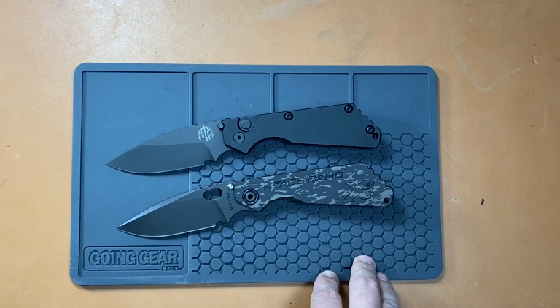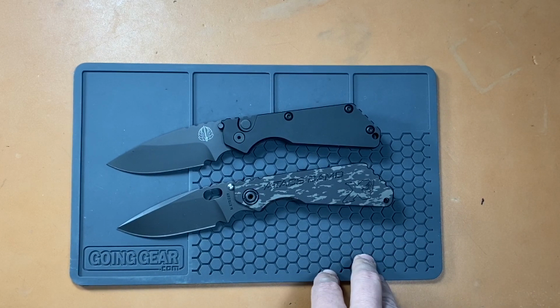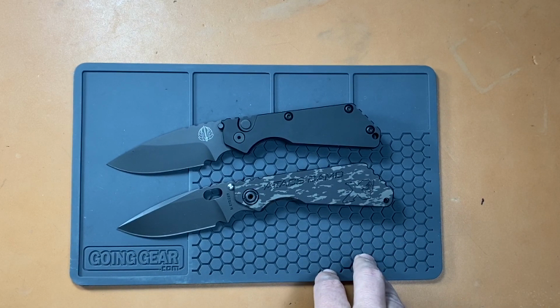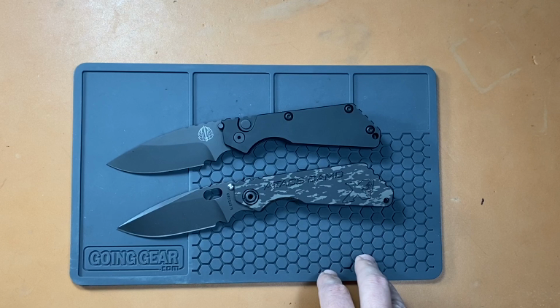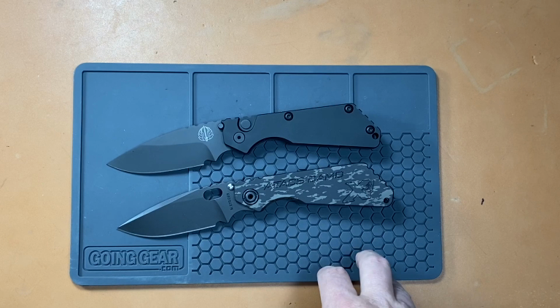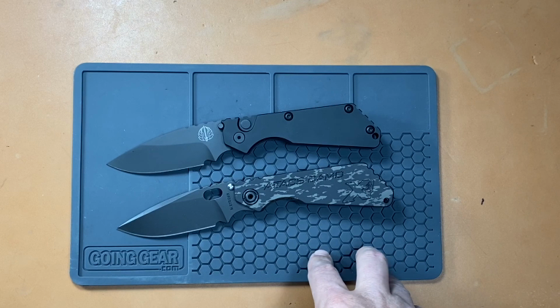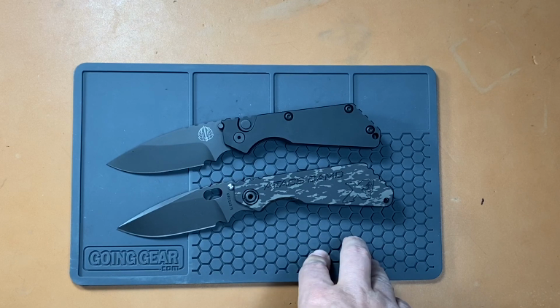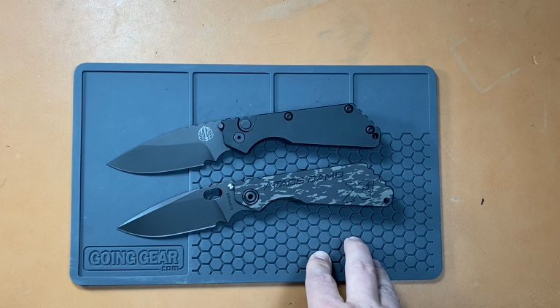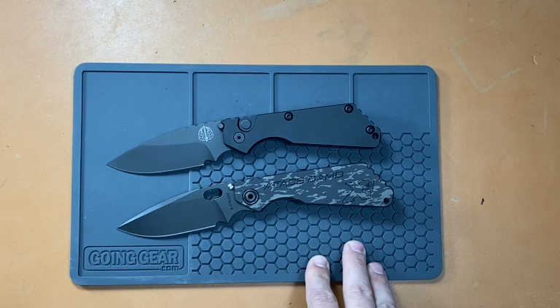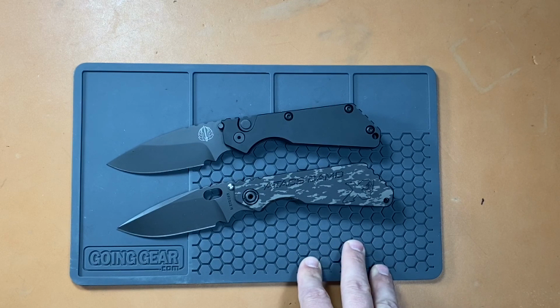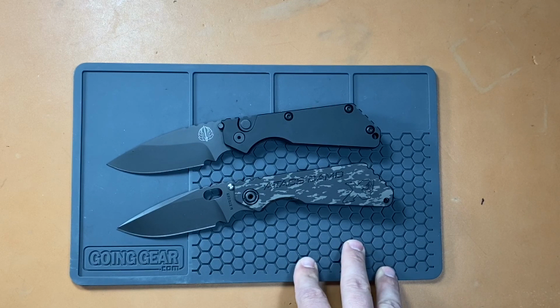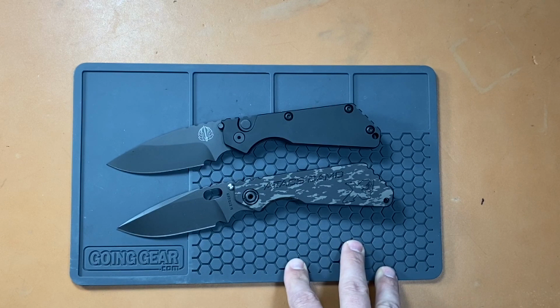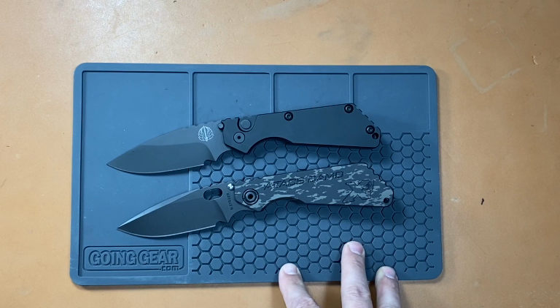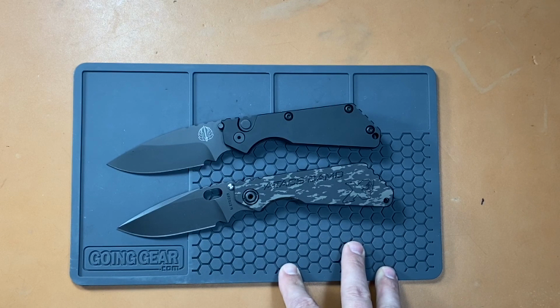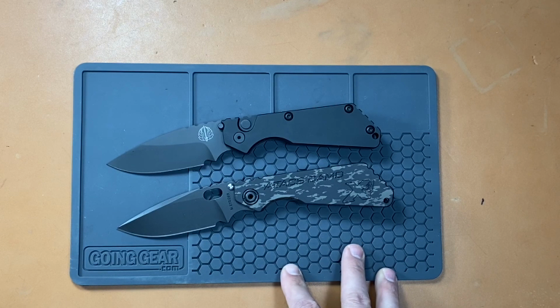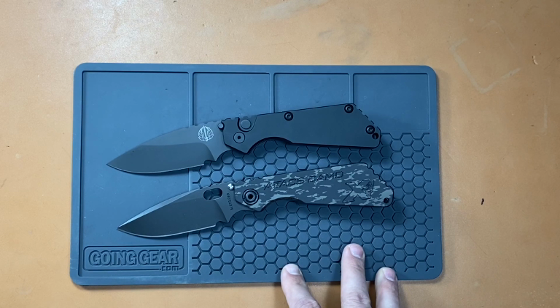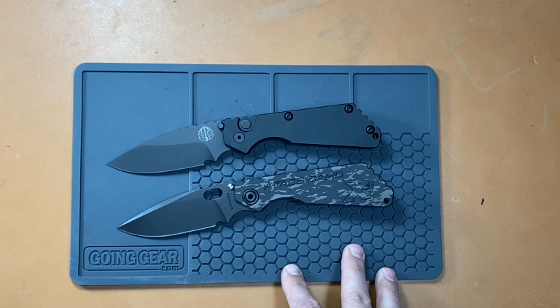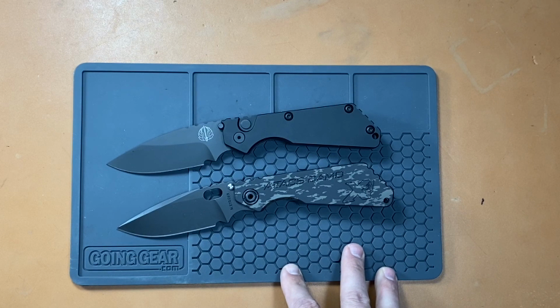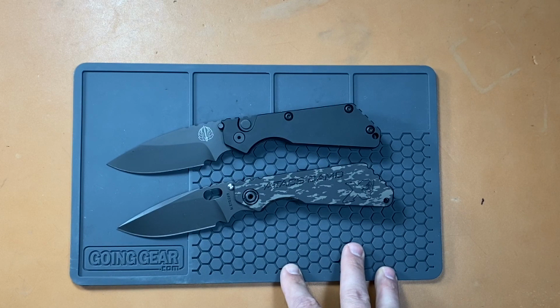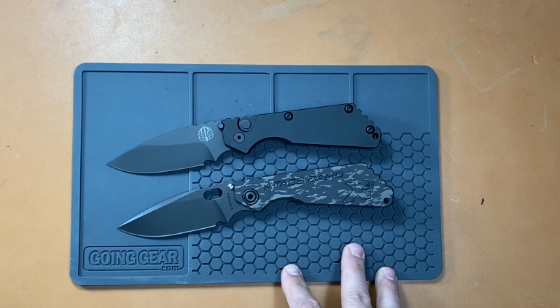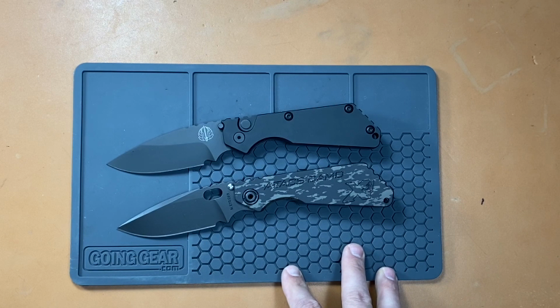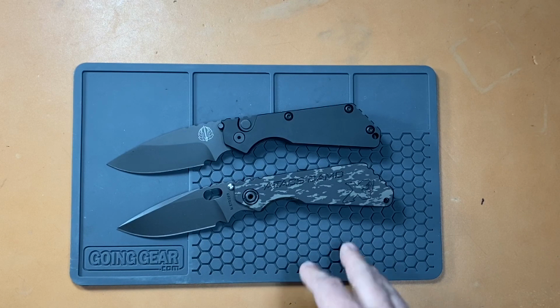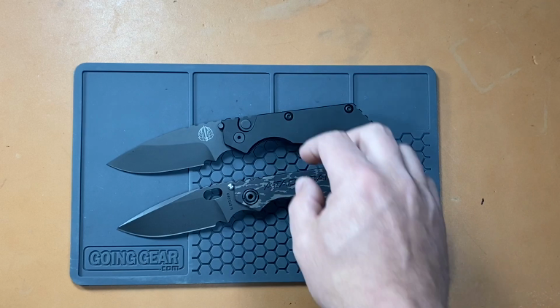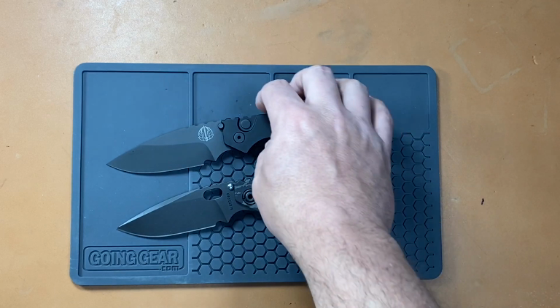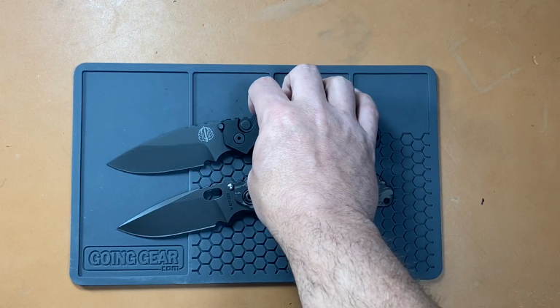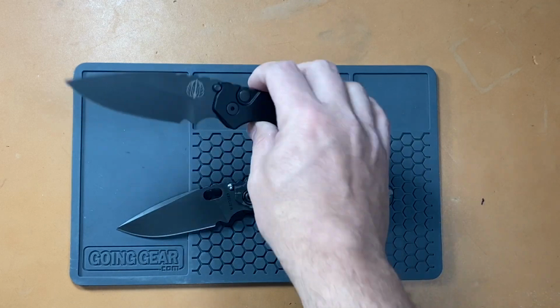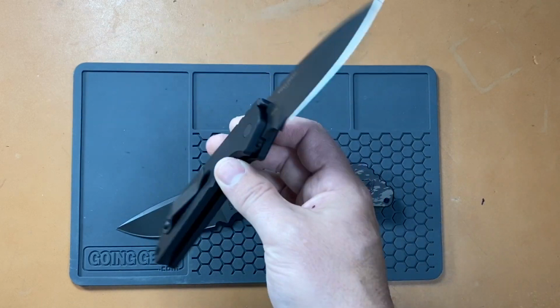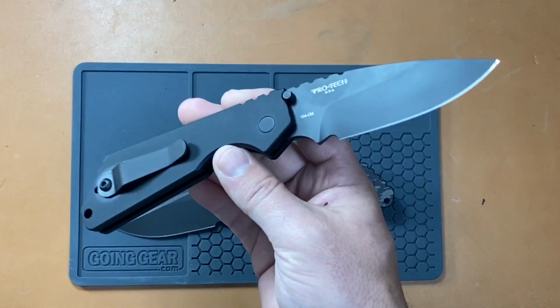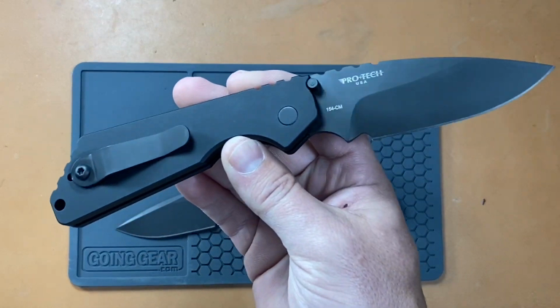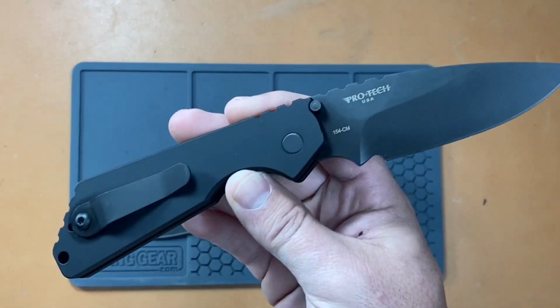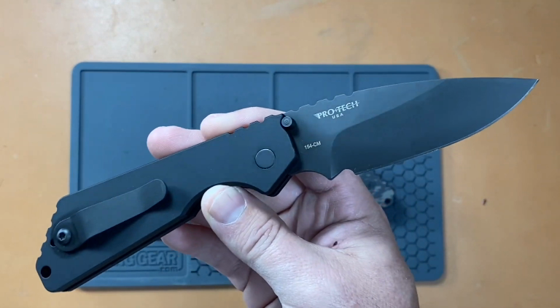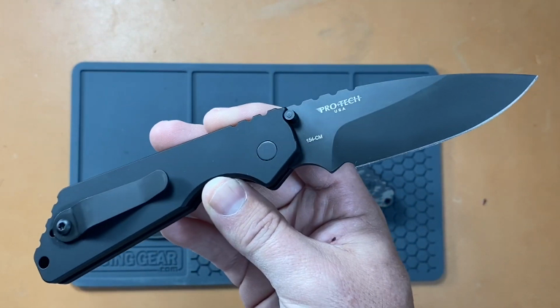But is that steel upgrade worth that extra $250? That's the question here. Both companies are made in the U.S. and both have good reputations, so you're getting a quality knife either way.